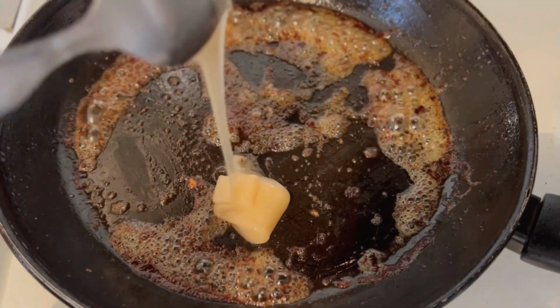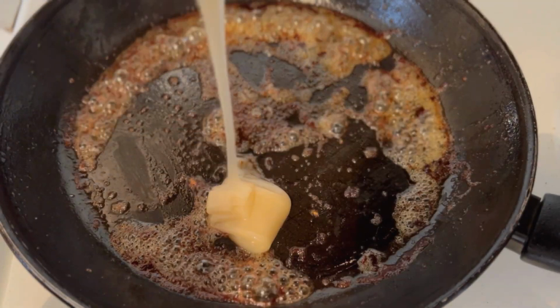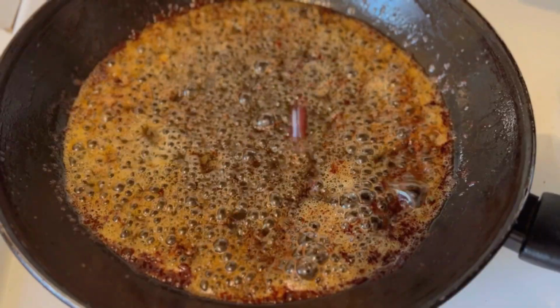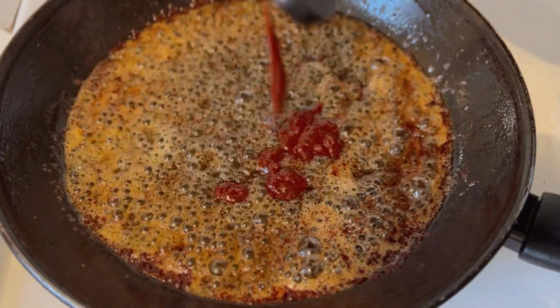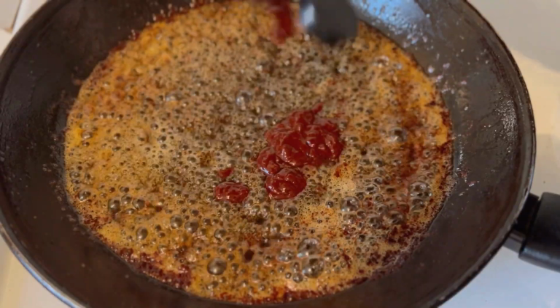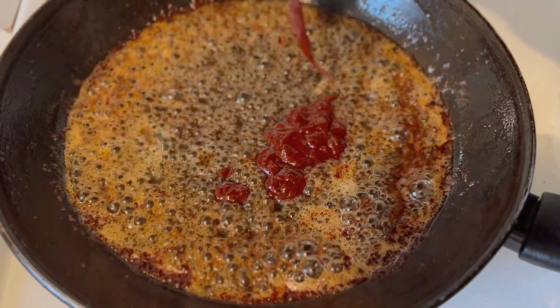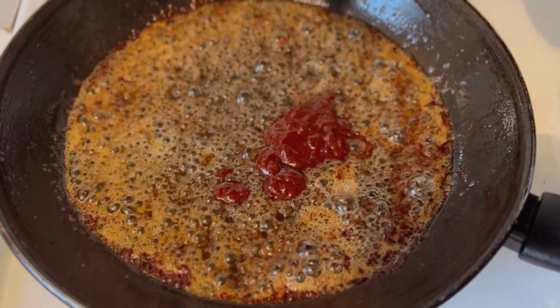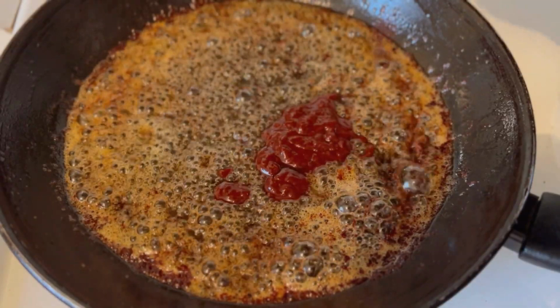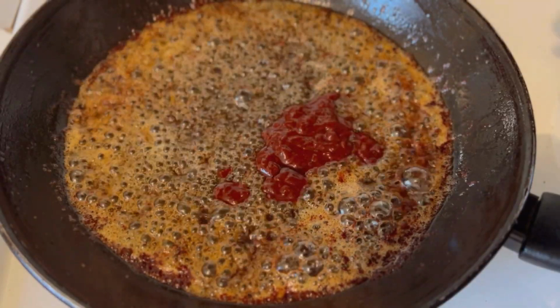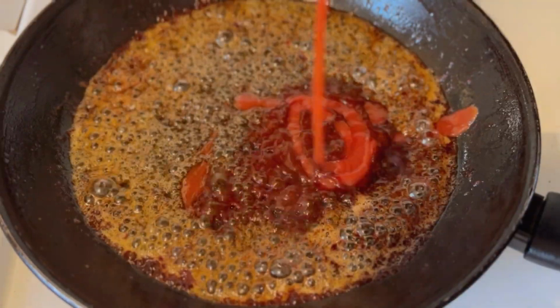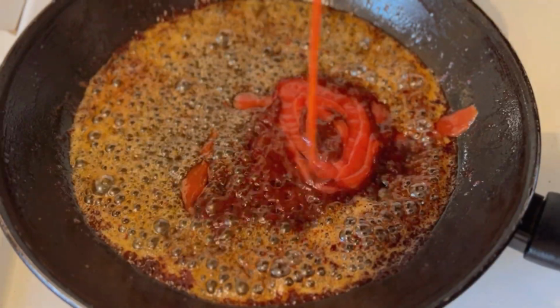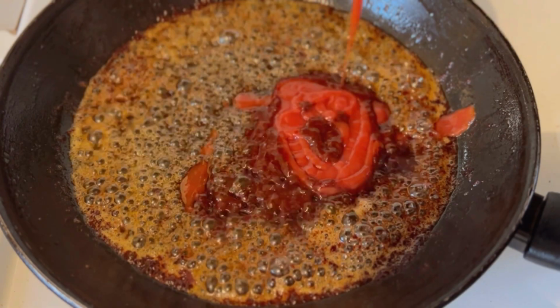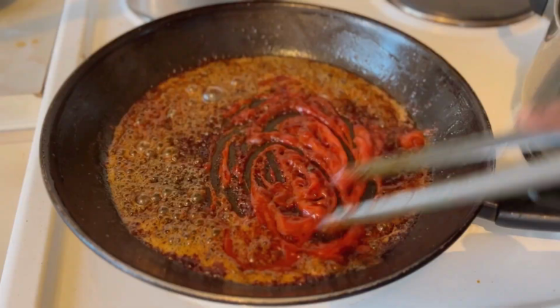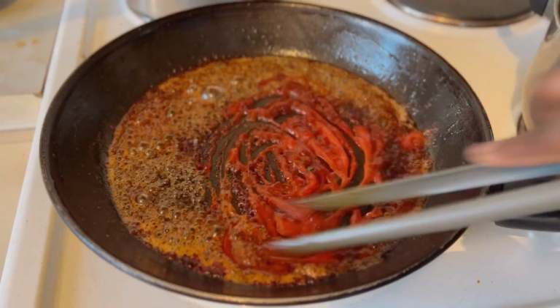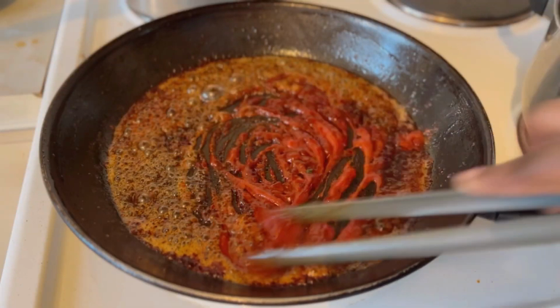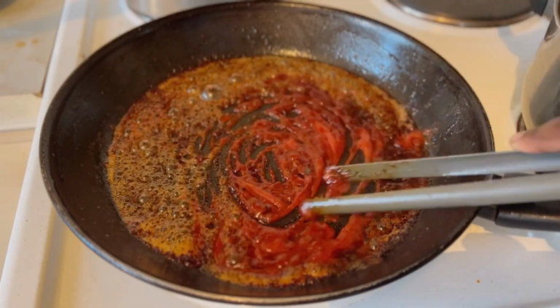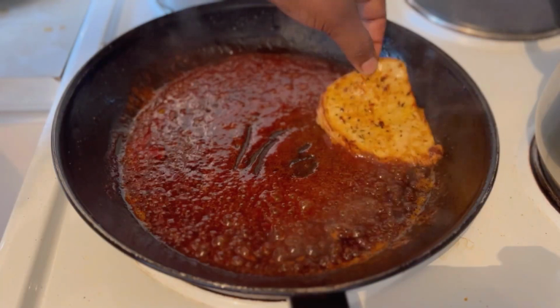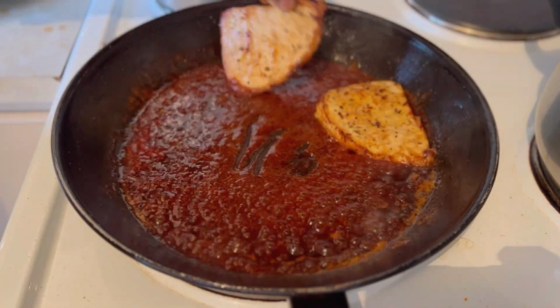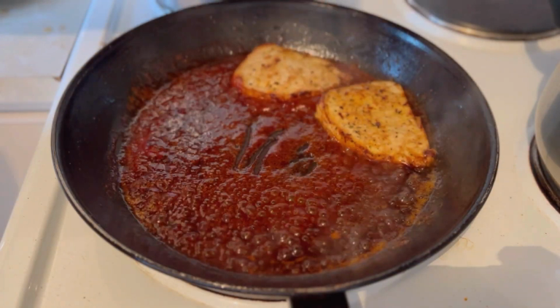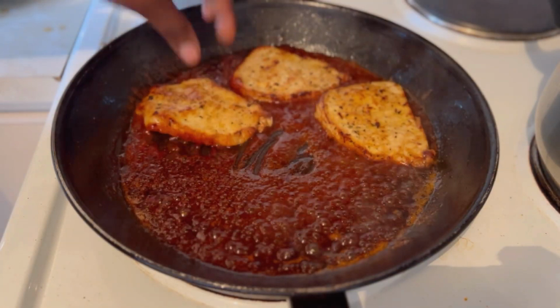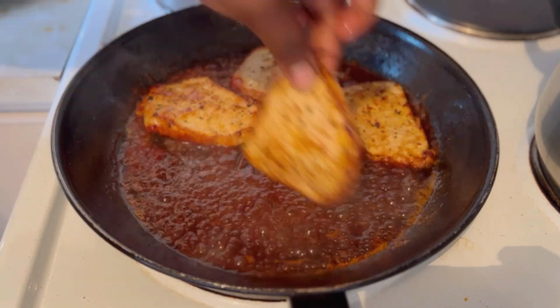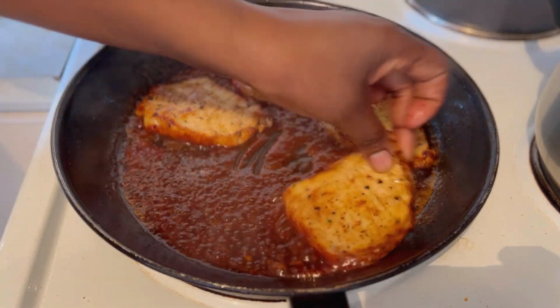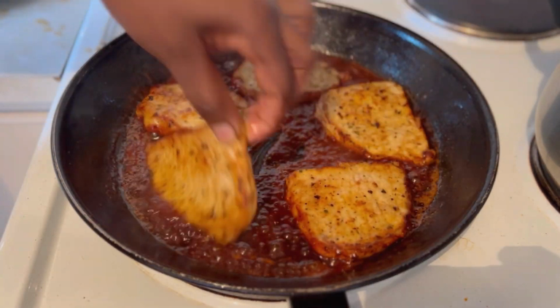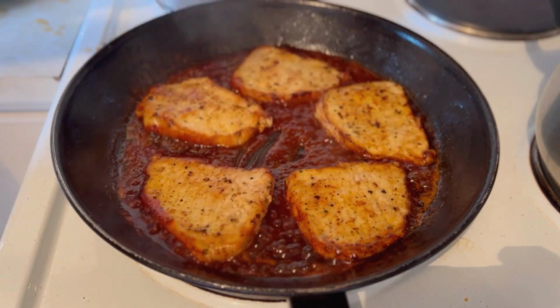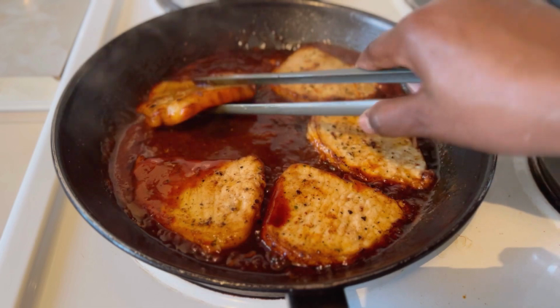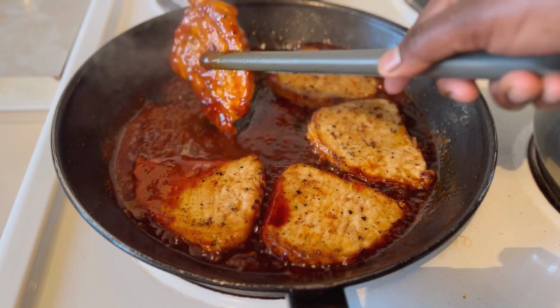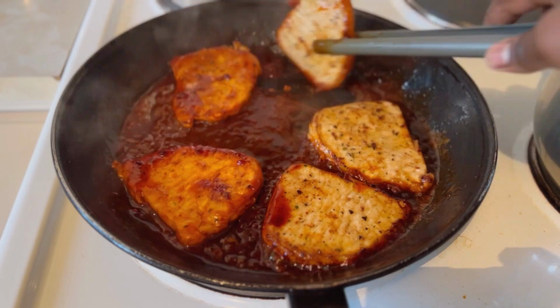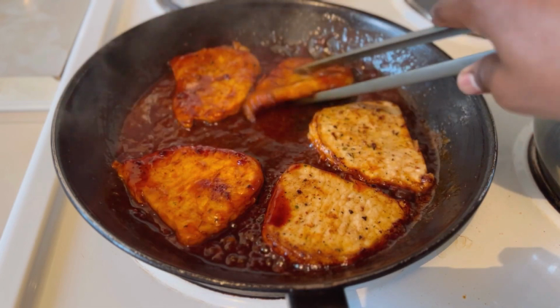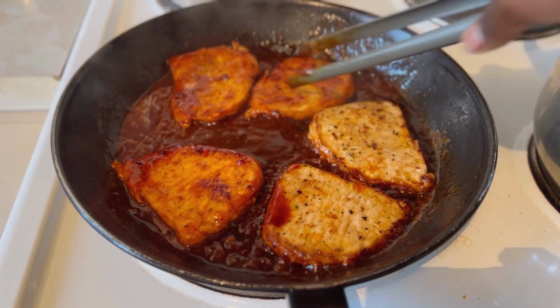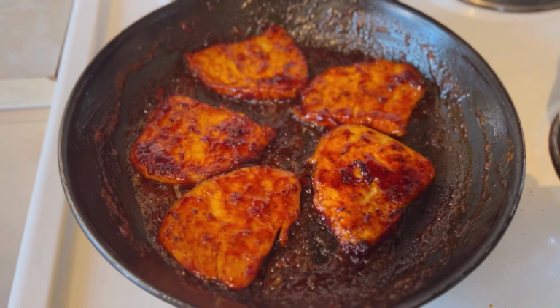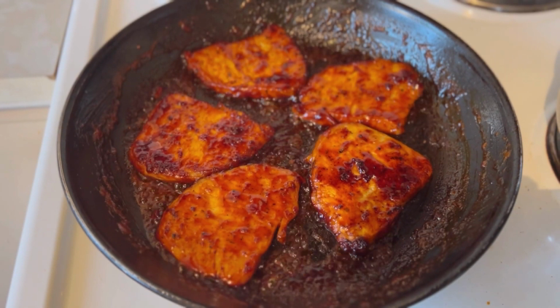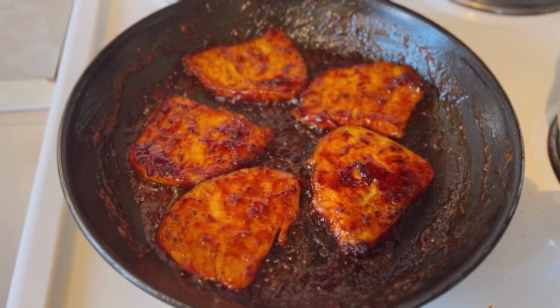Go ahead and add honey, ketchup, and barbecue sauce, then mix it. Add in your steak again — not for too long, maybe about two minutes — and then it will be ready. Trust me, this recipe will make you appreciate me so much.